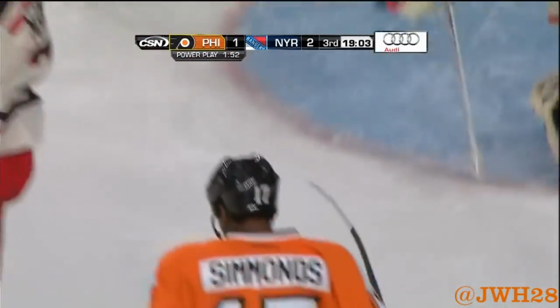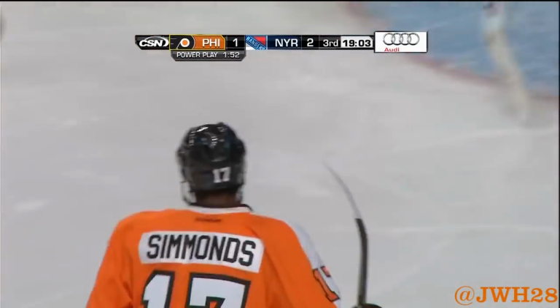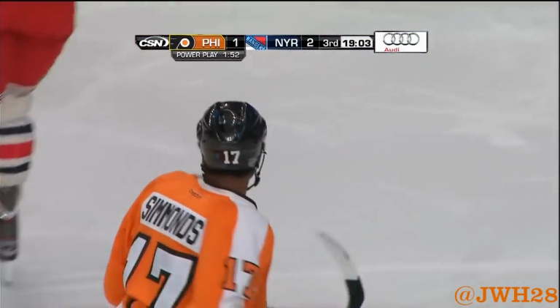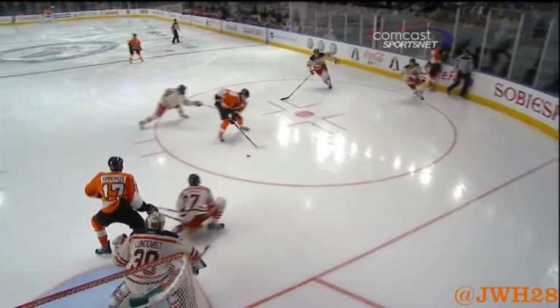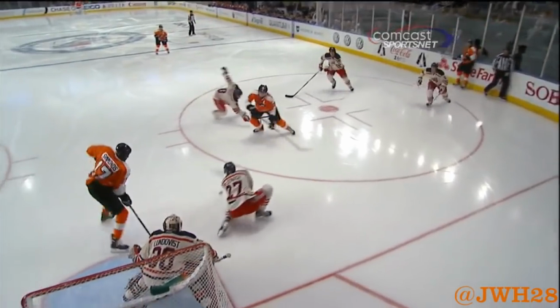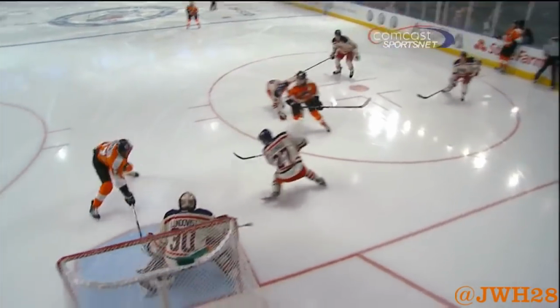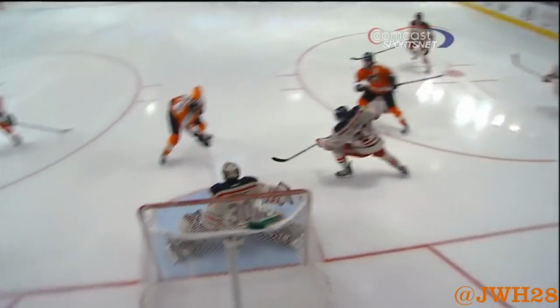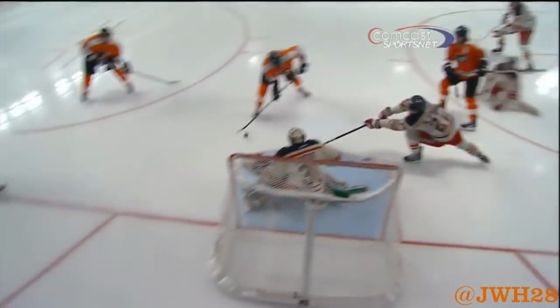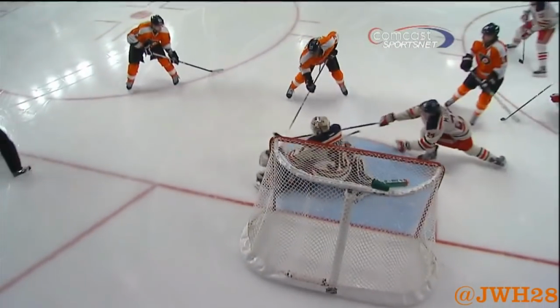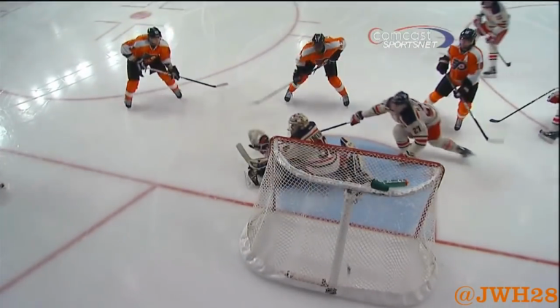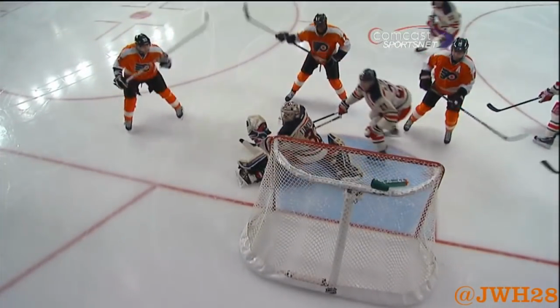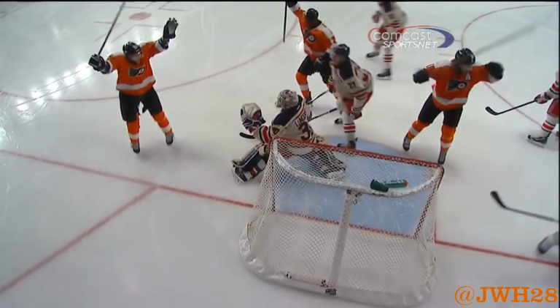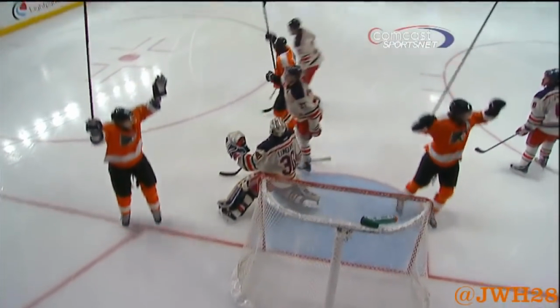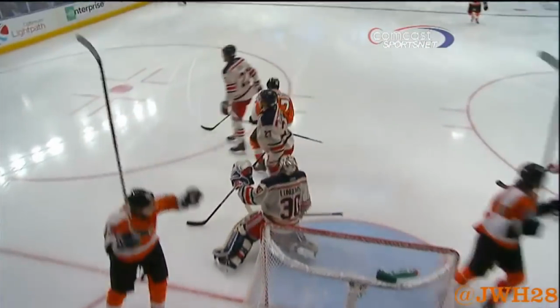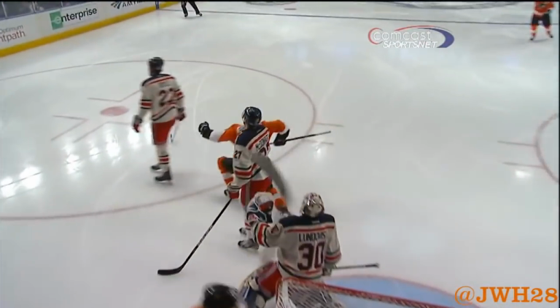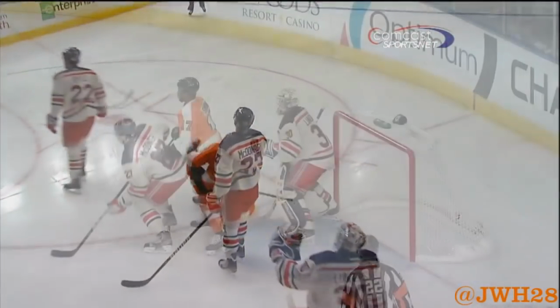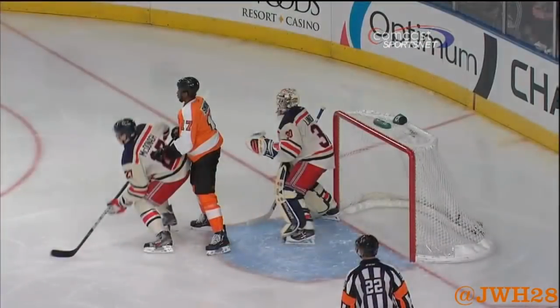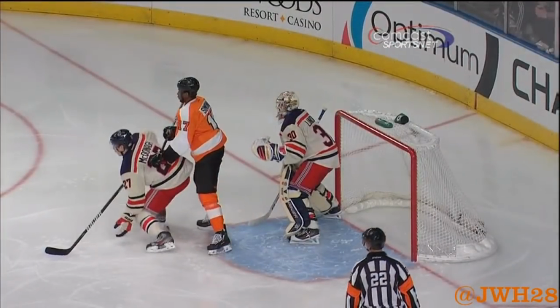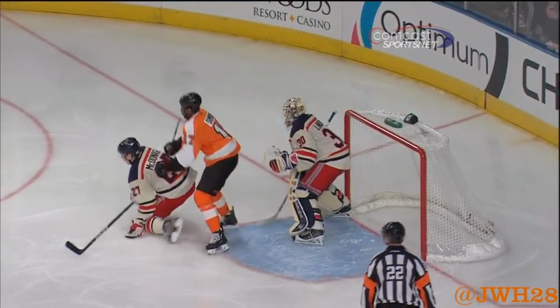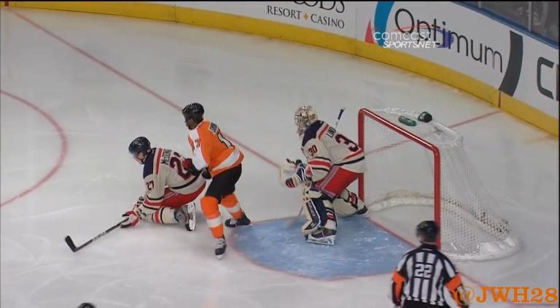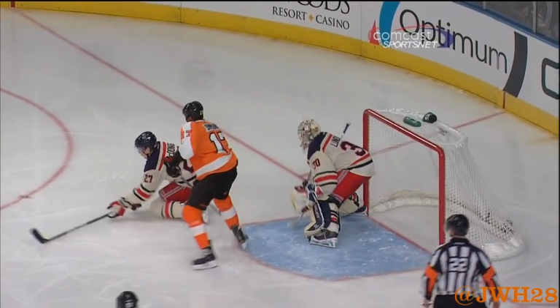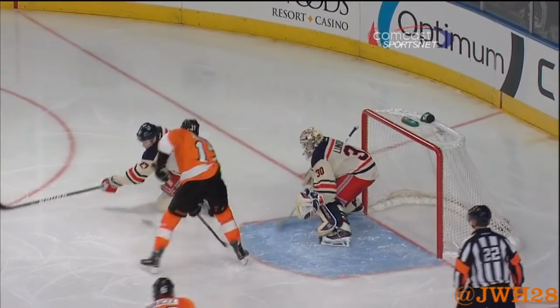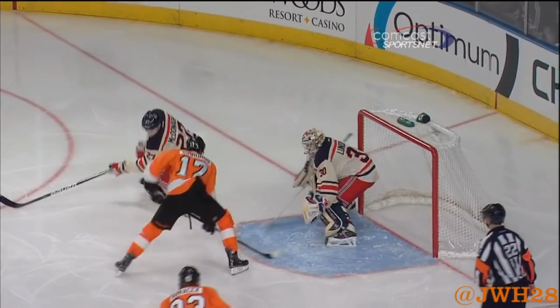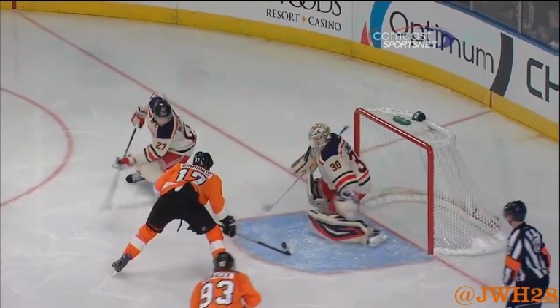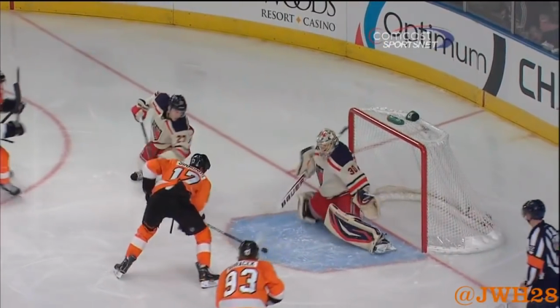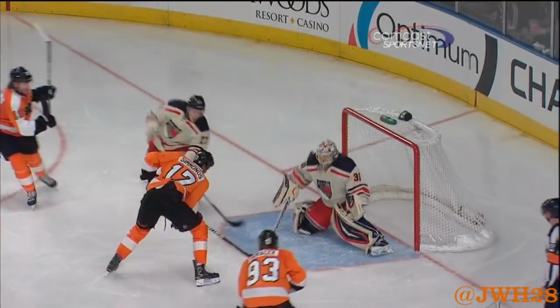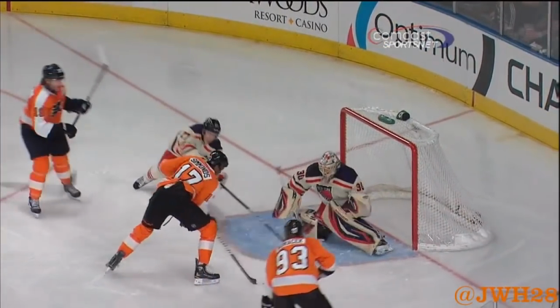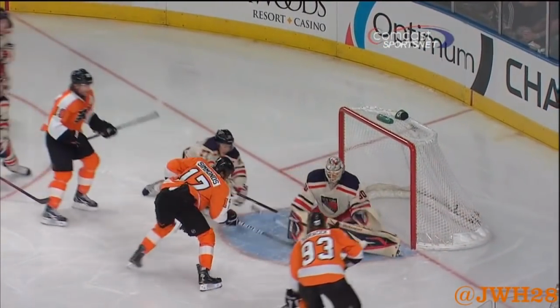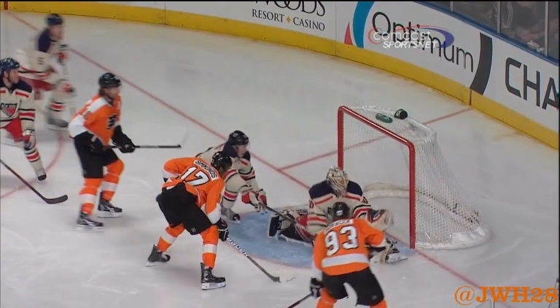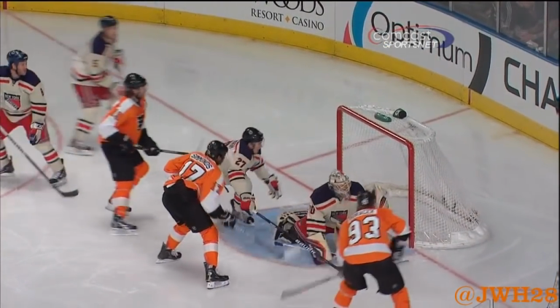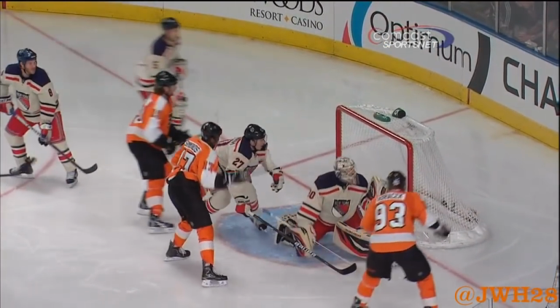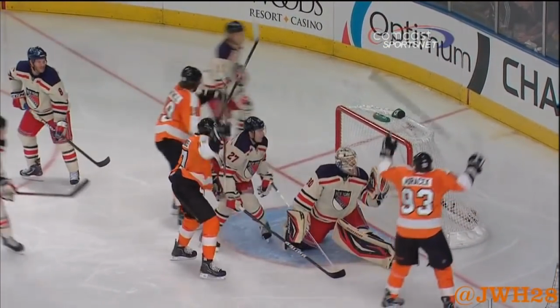Wayne Simmons! Giroux to Hartnell — he spun around and I think he just missed his shot. Either that or he was shoveling it to Simmons. But boy, did Simmons do a number on this in close.